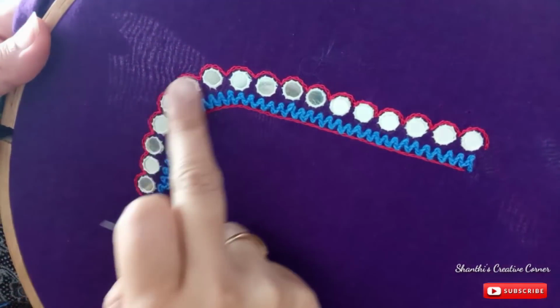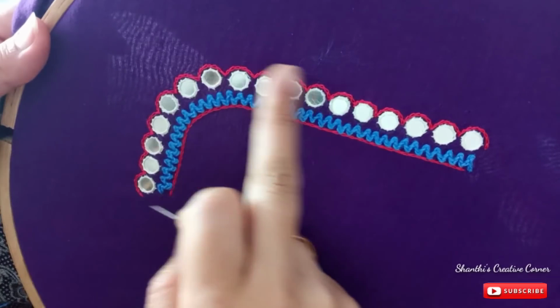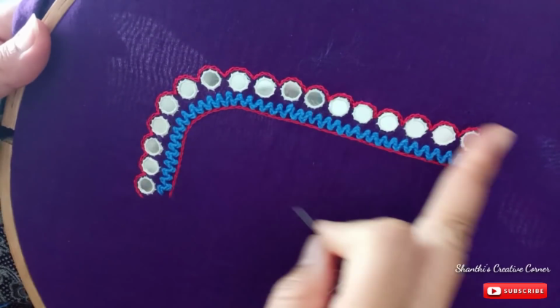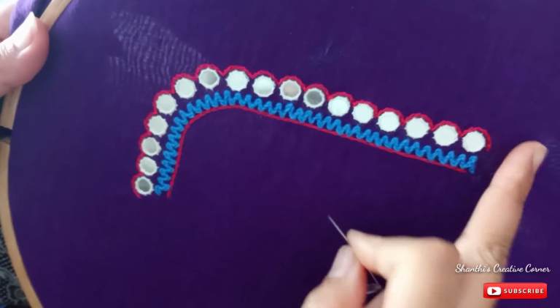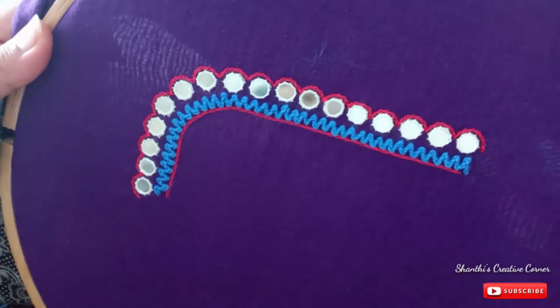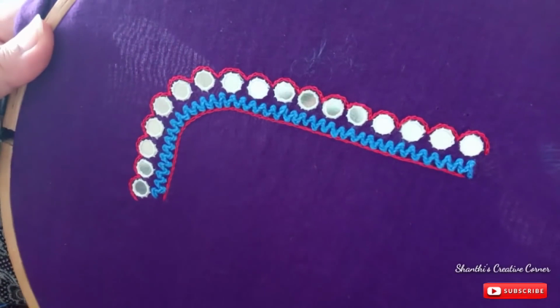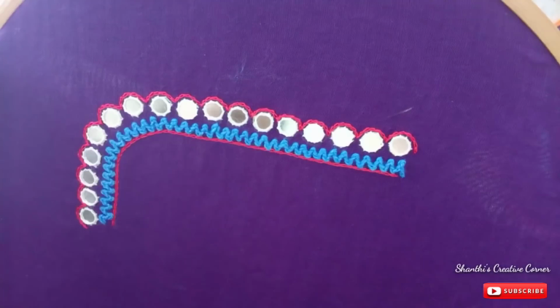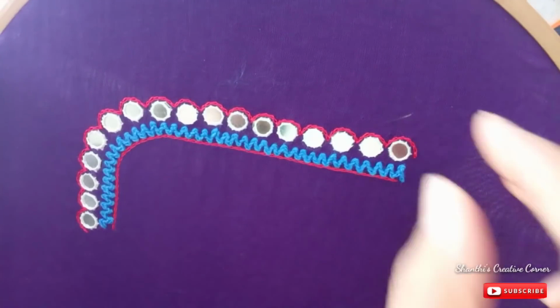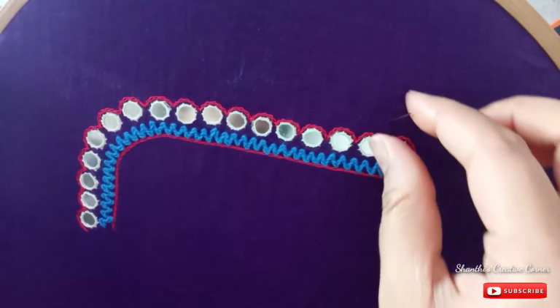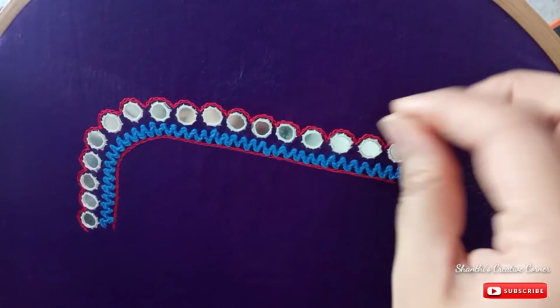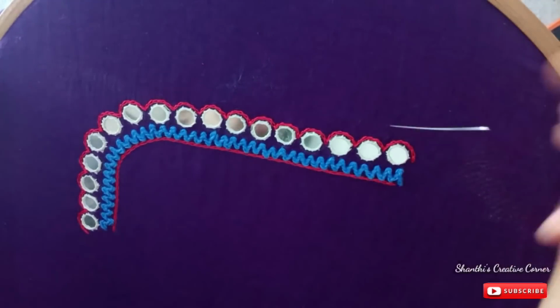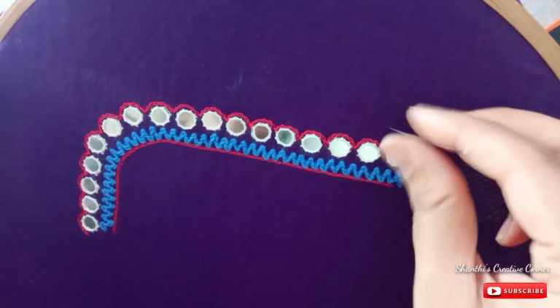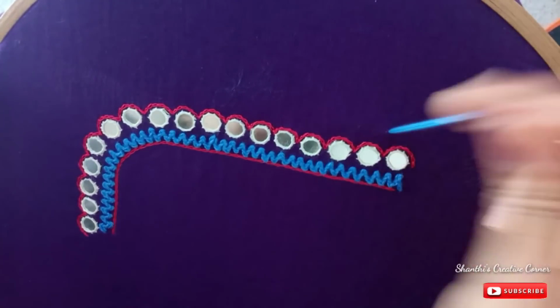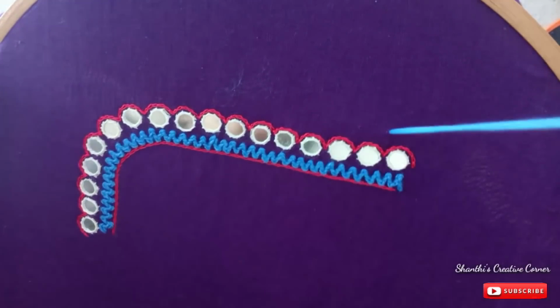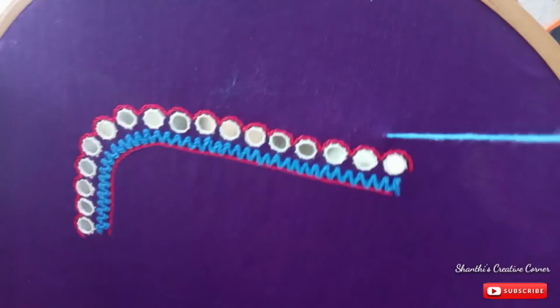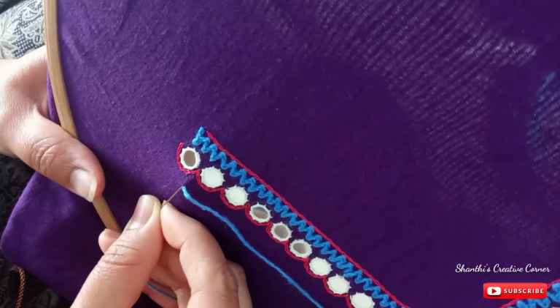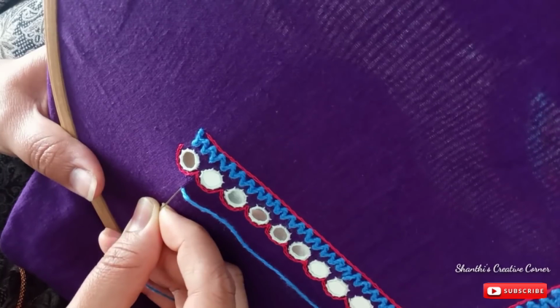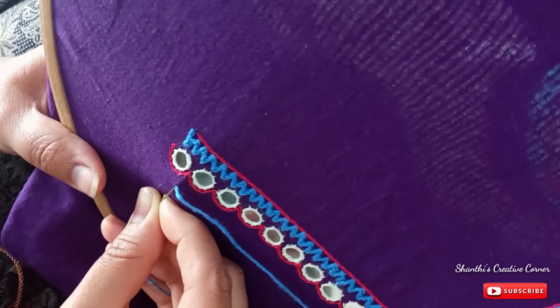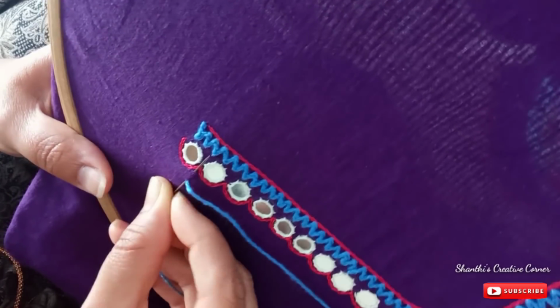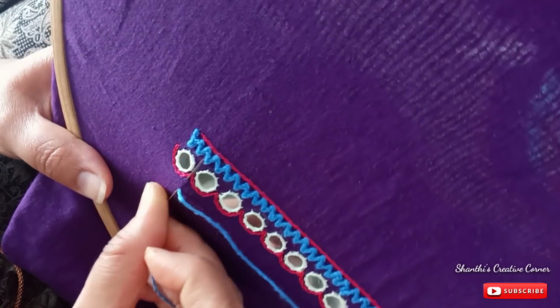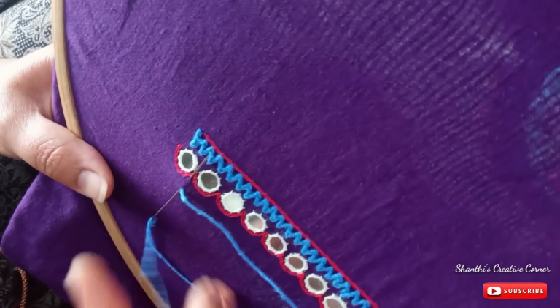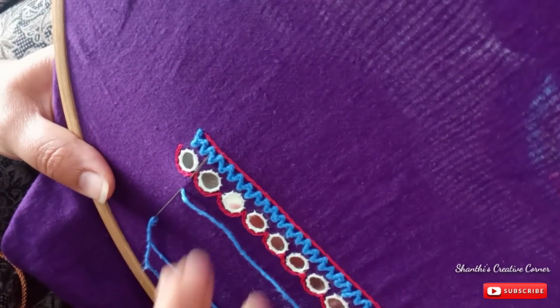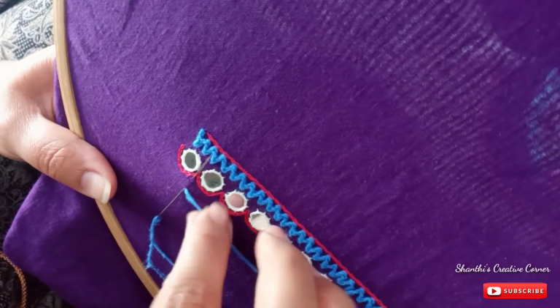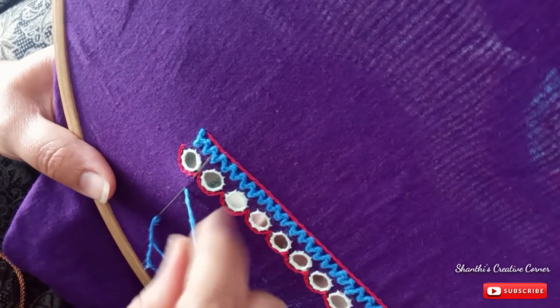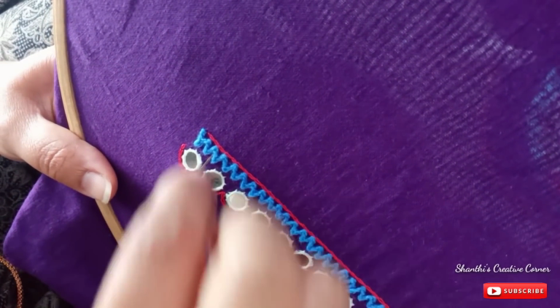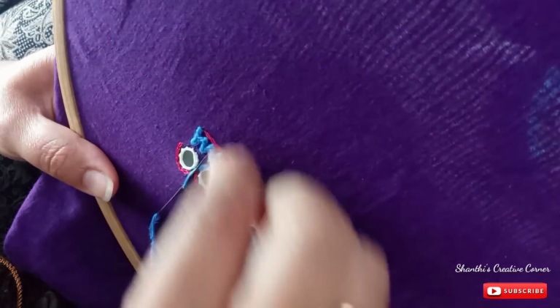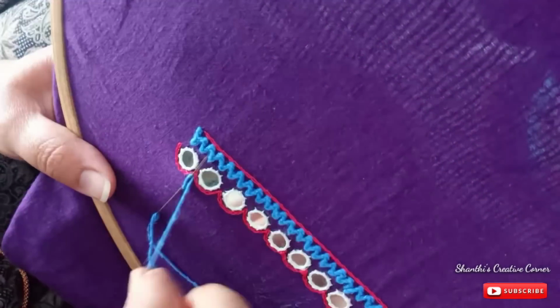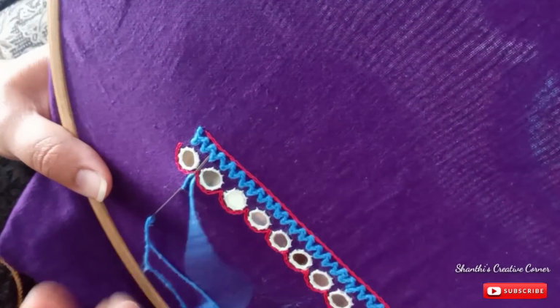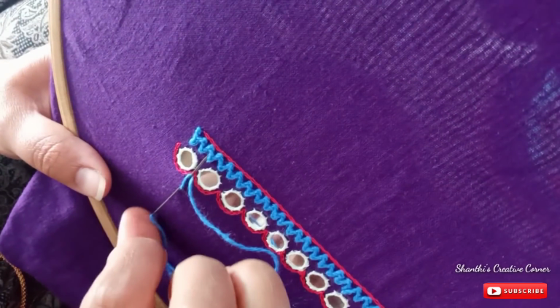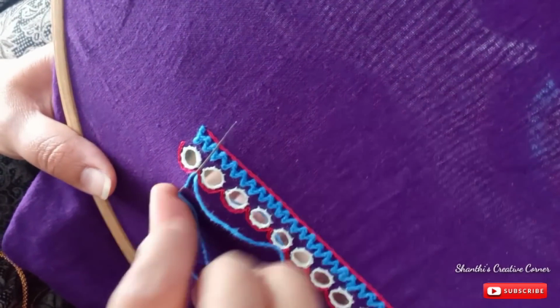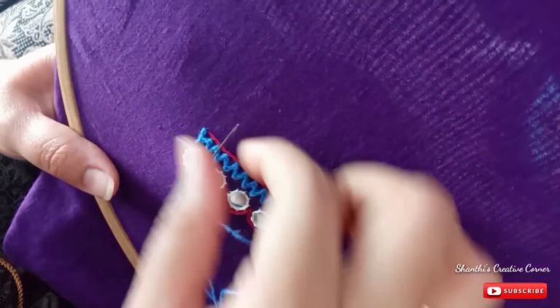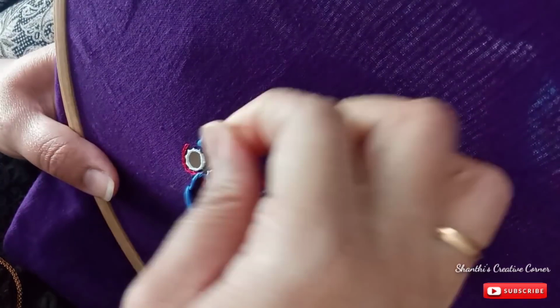I will tie the tulip stitches in the same way. I am using a stitch for my nails. Now I will use lazy-daisy stitch.